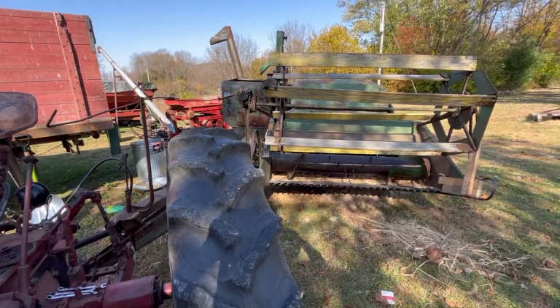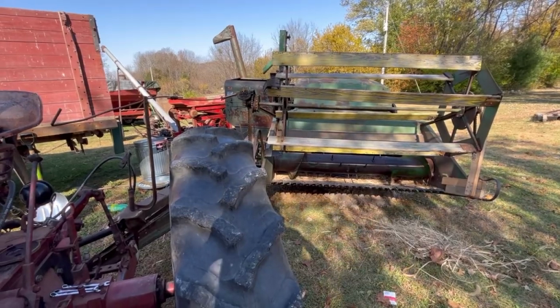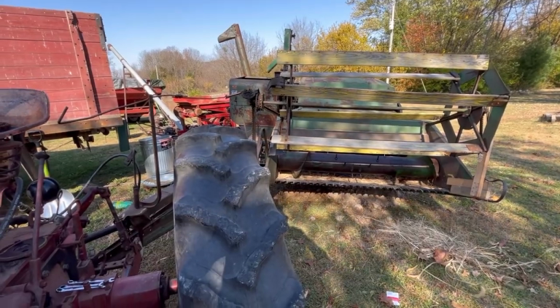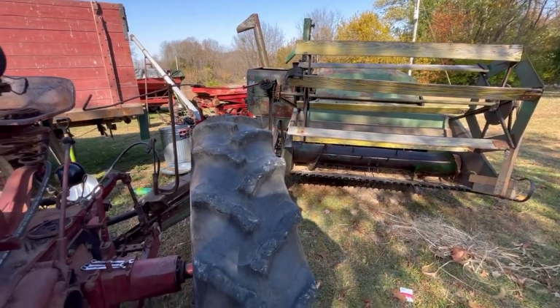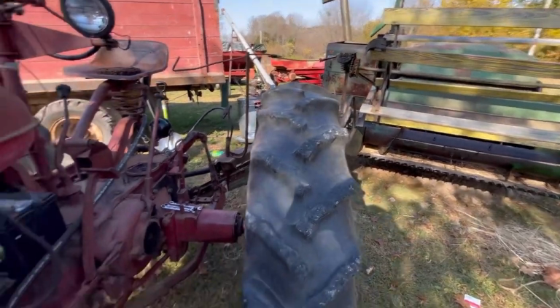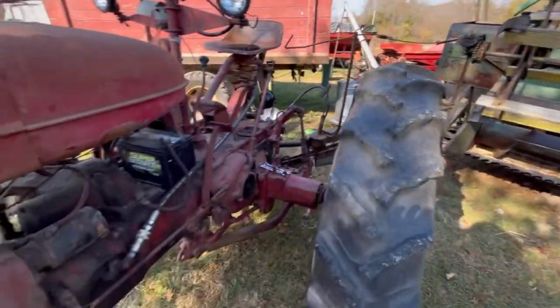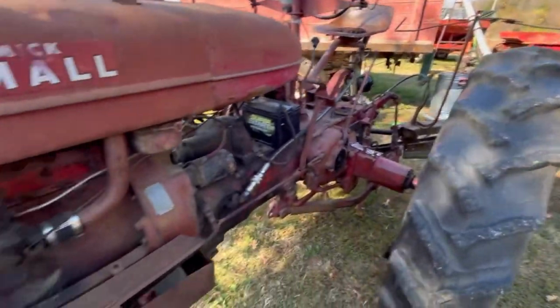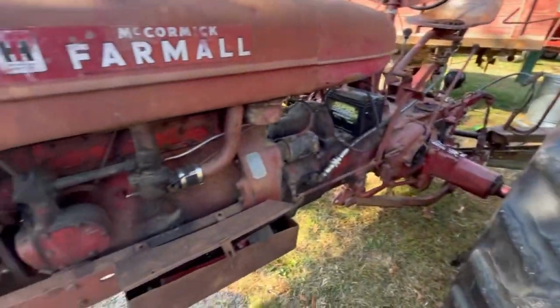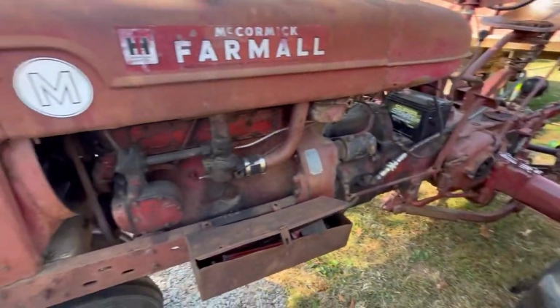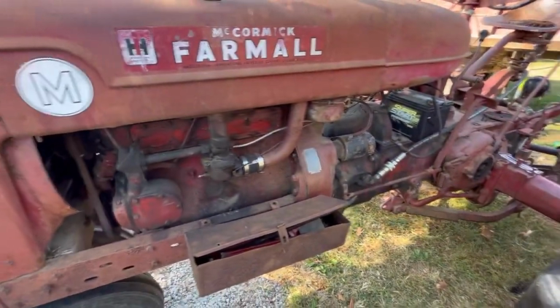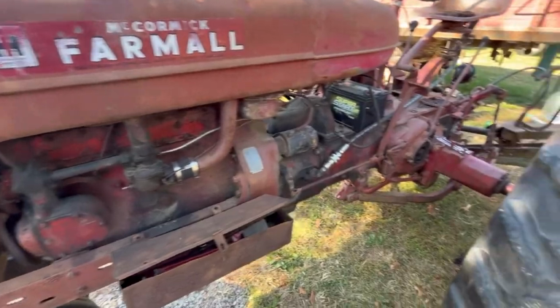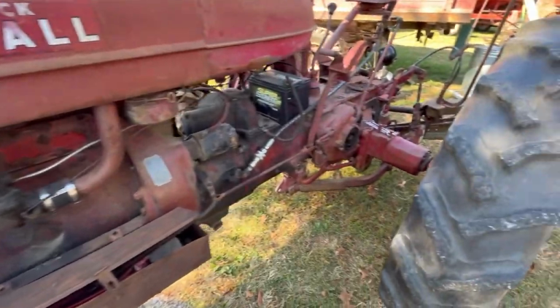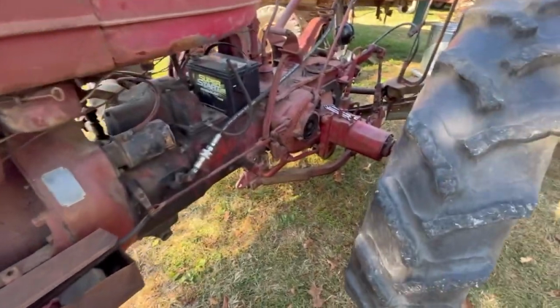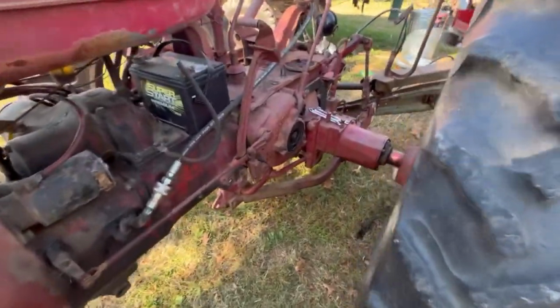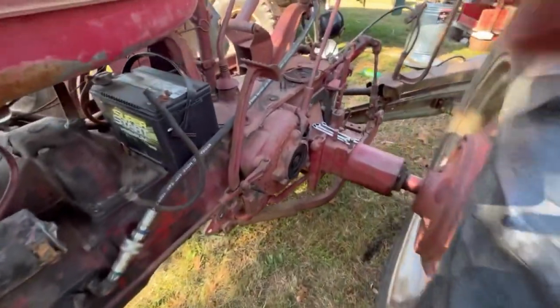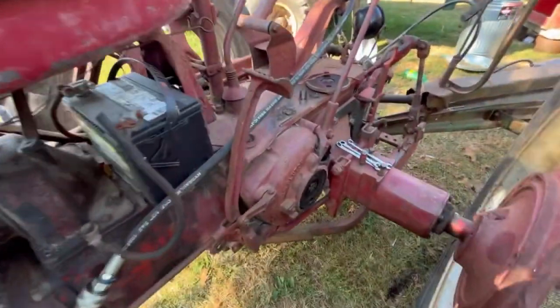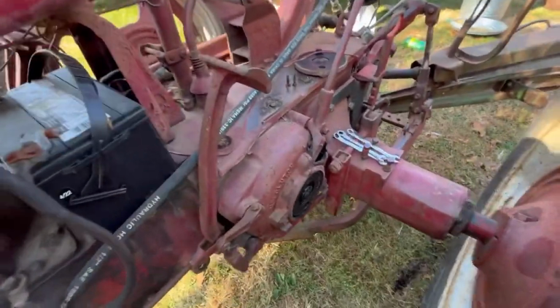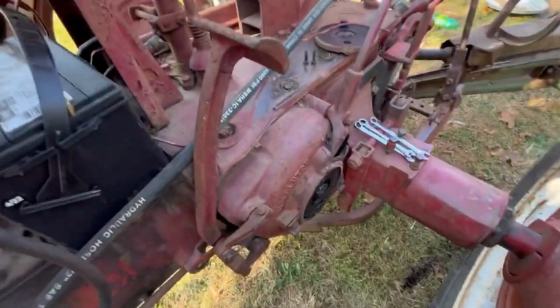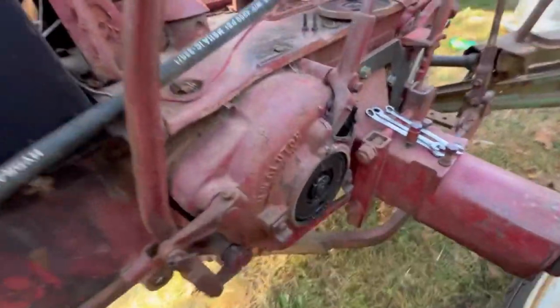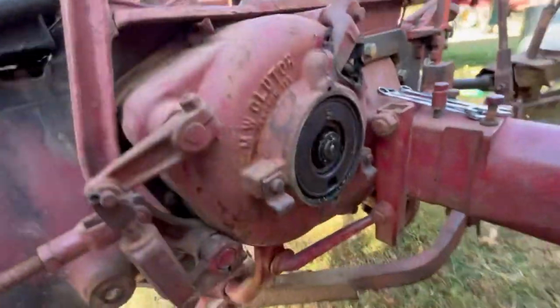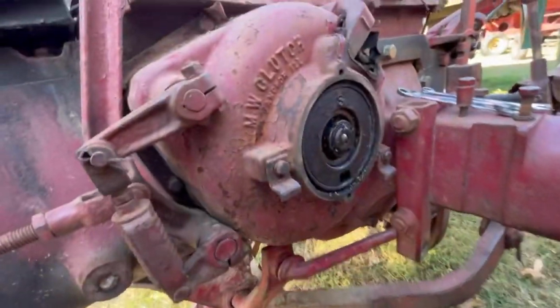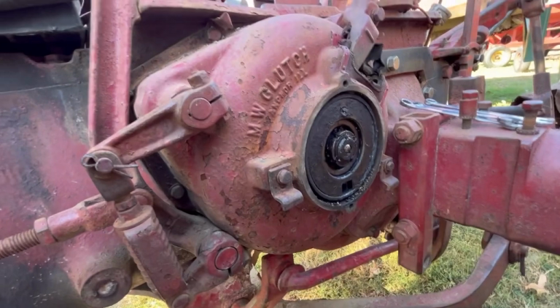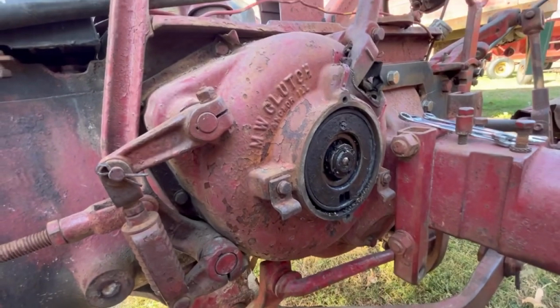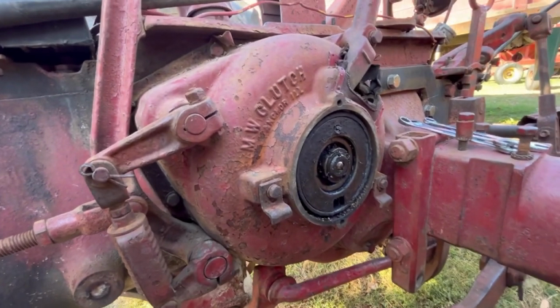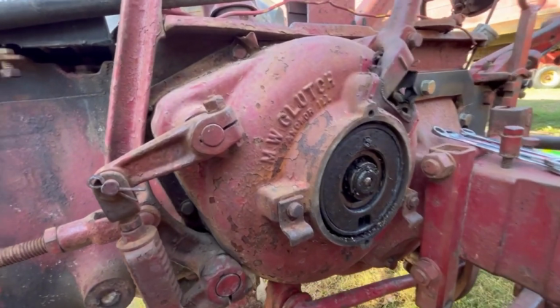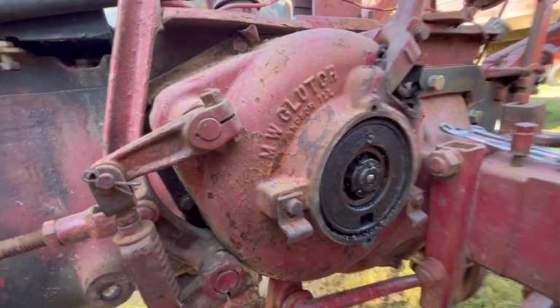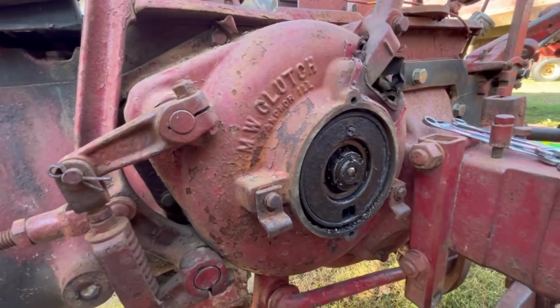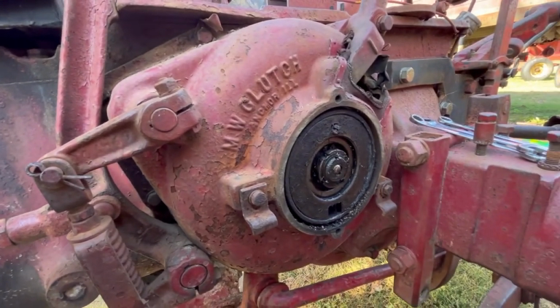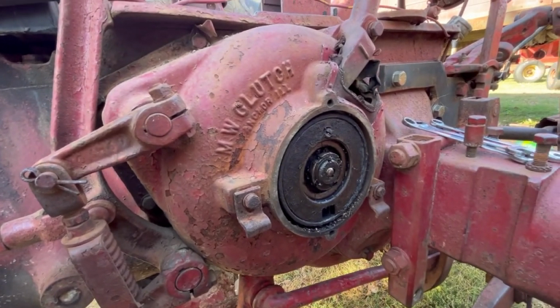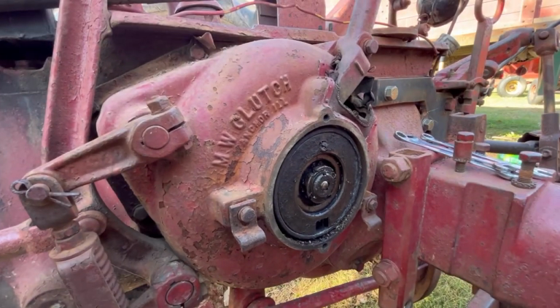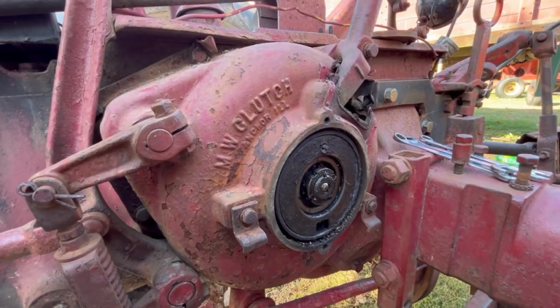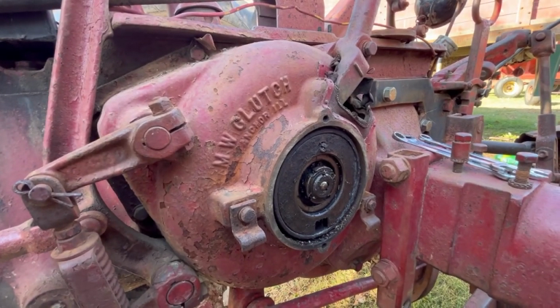We've been pulling the combine with our M. It's got the hand clutch, and we've had a problem. The hand clutch started slipping. It didn't completely stop, but I noticed it a few times. I decided to stop before it self-destructed.